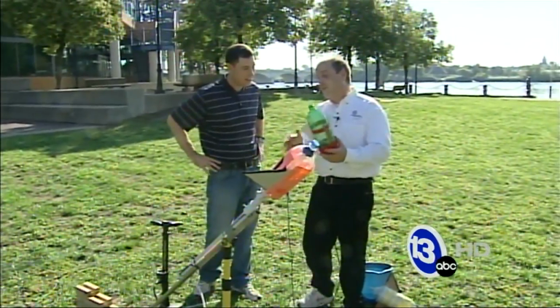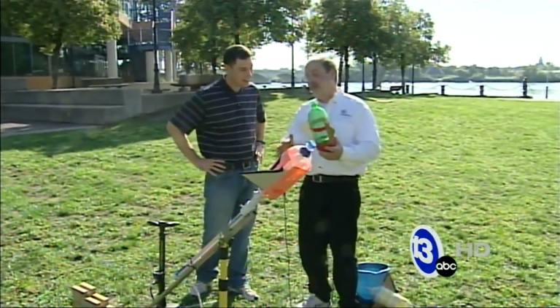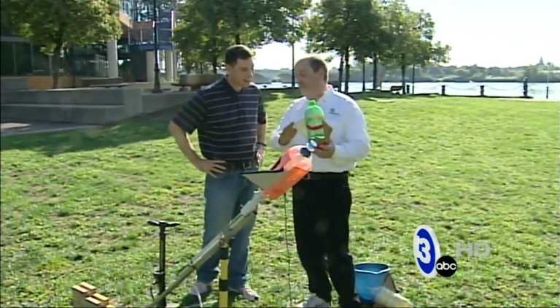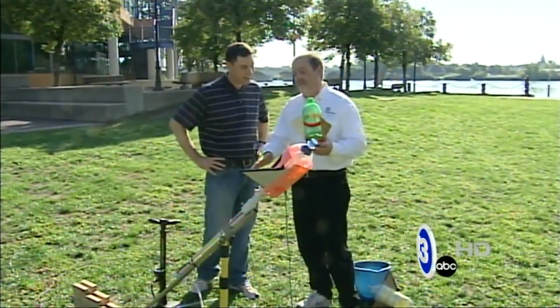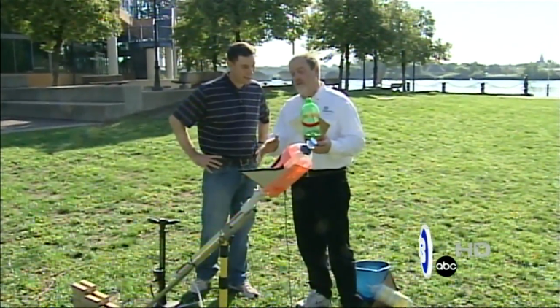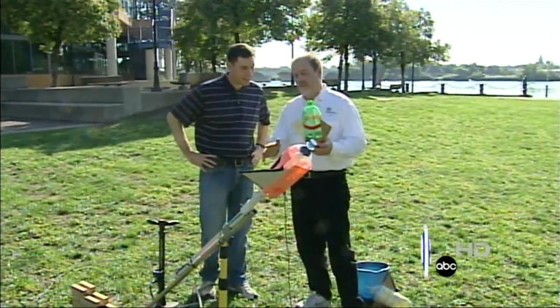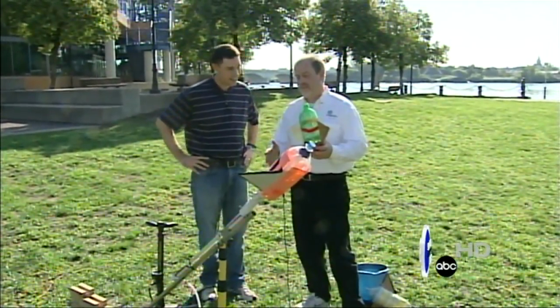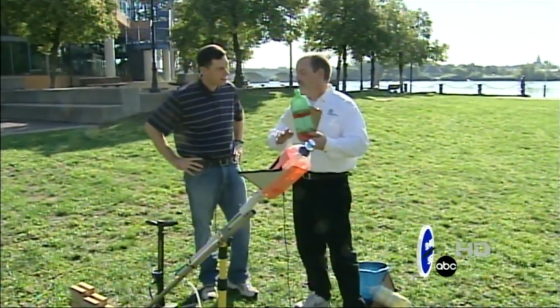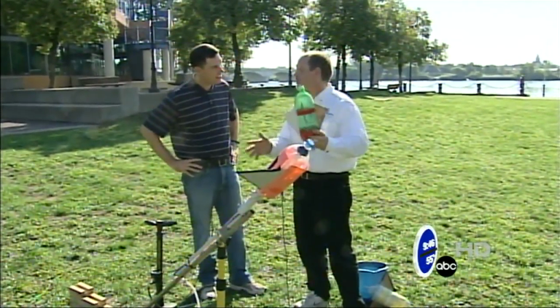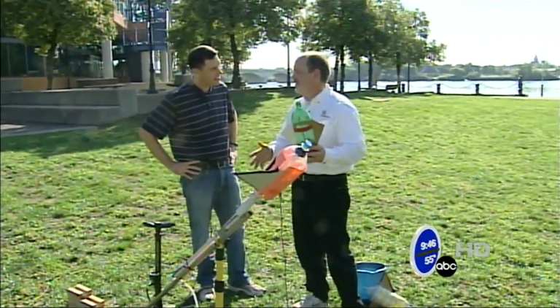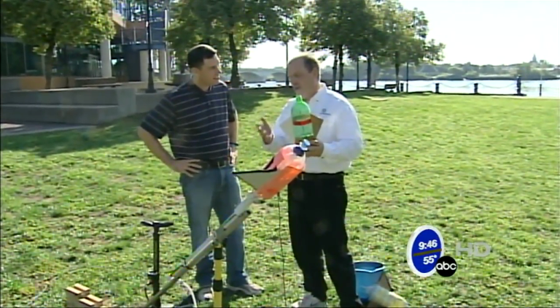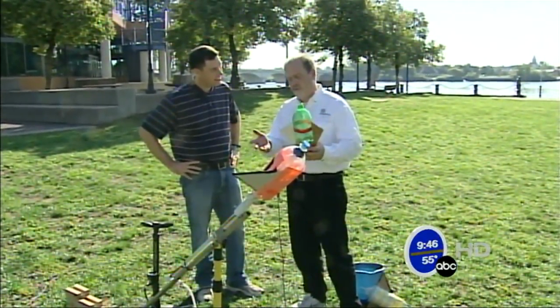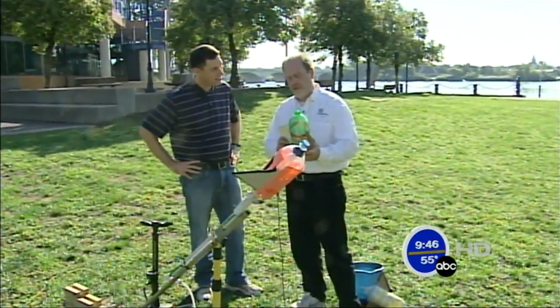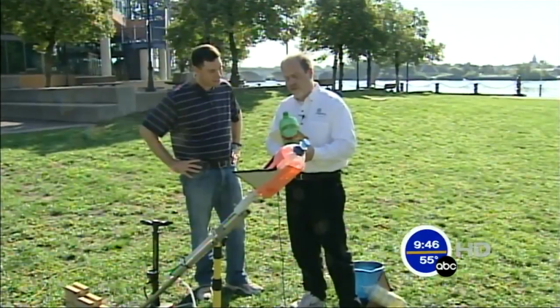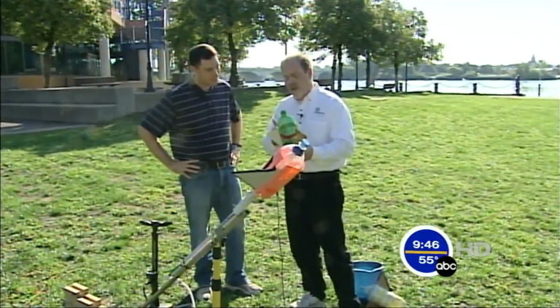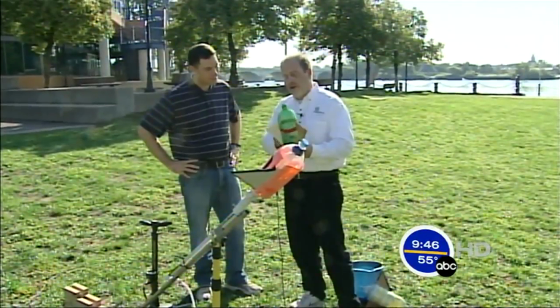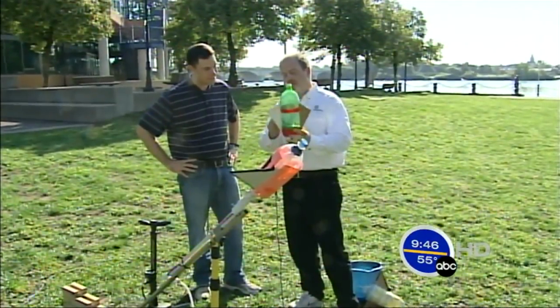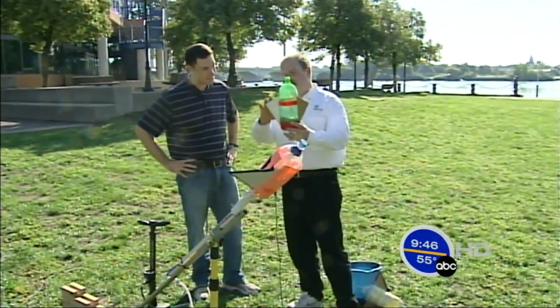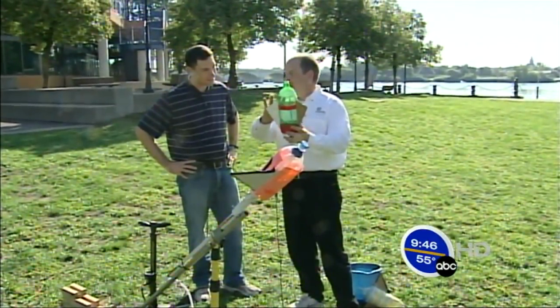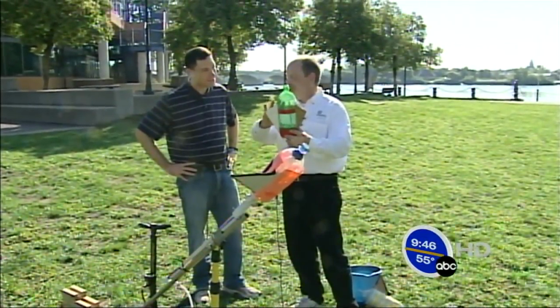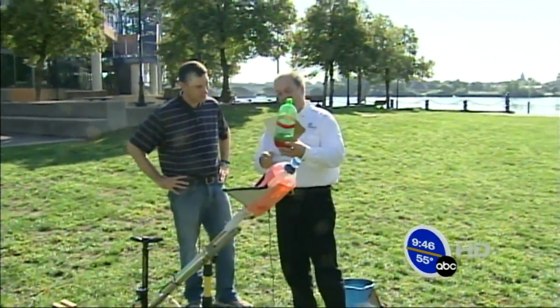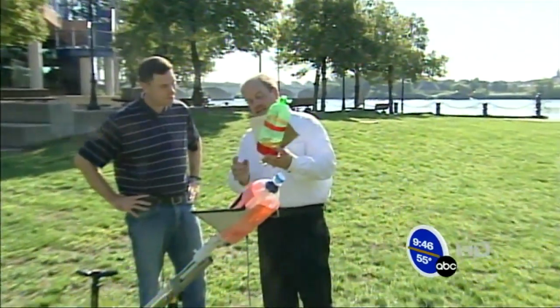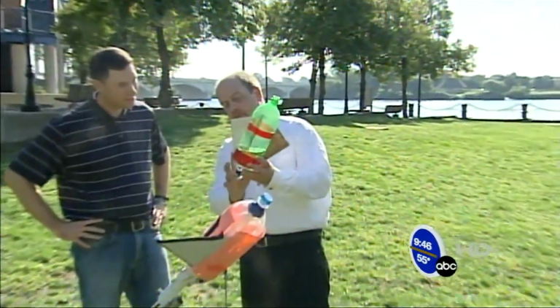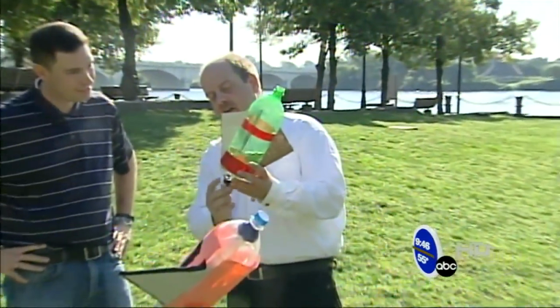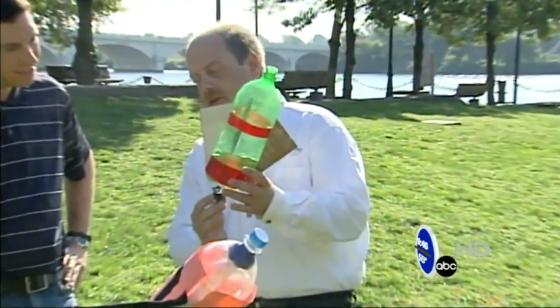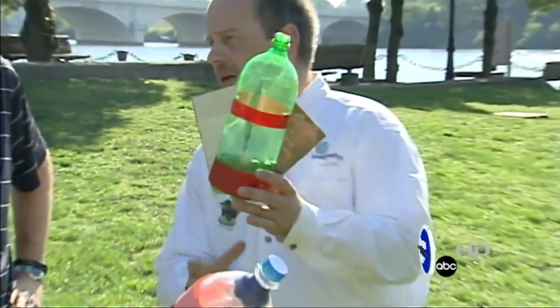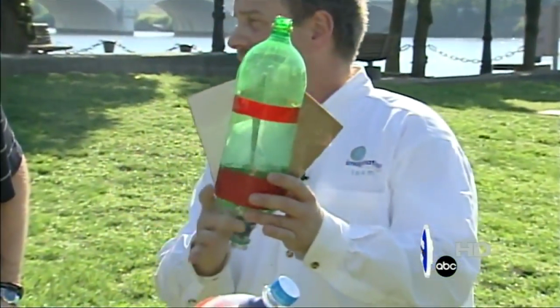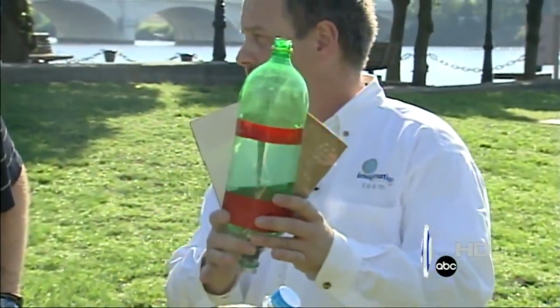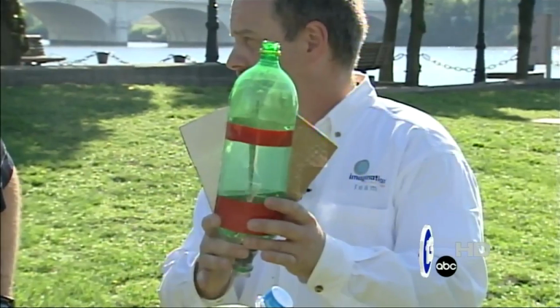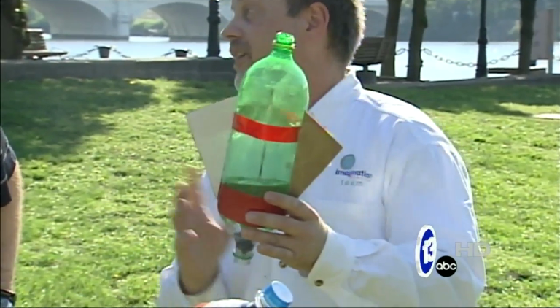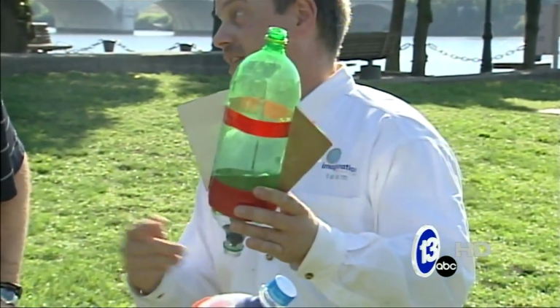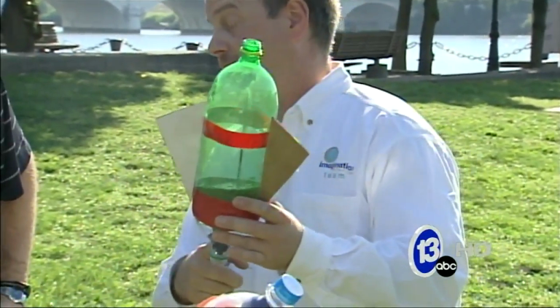Check out our website — we've got all the plans to make one of these launchers. There's a million ways to do it, we've got one version on our website. But what you start with is a 2-liter bottle, and then you cut the top off another 2-liter bottle and add it to the top.